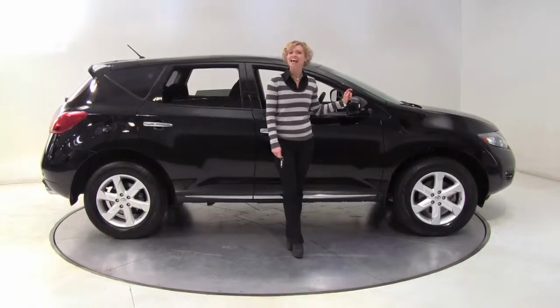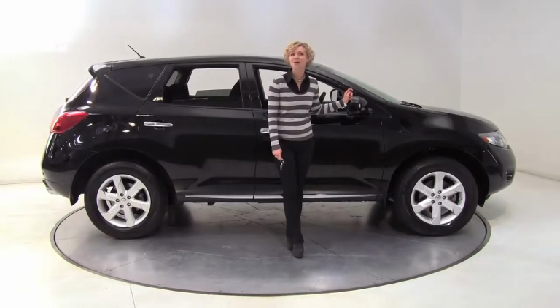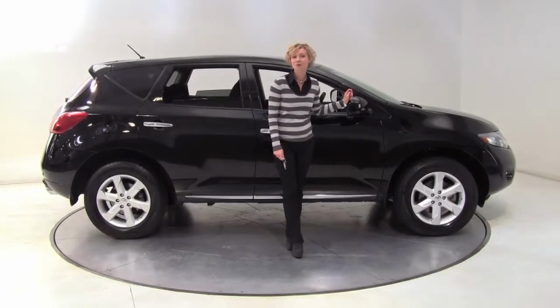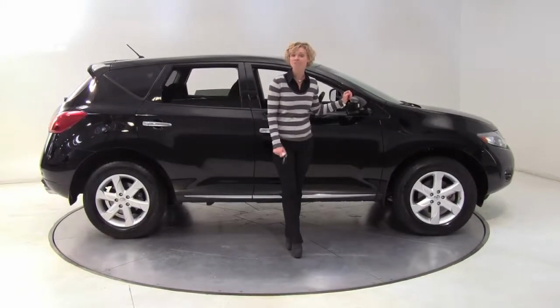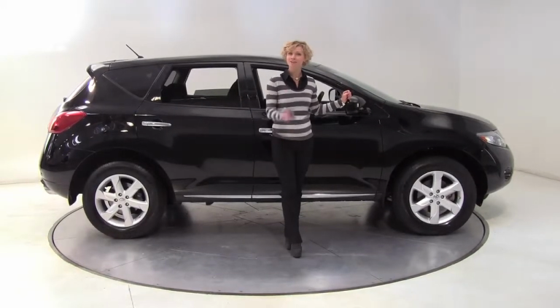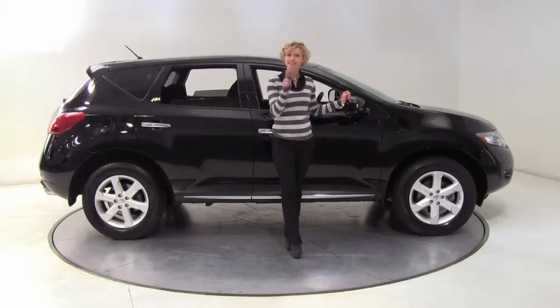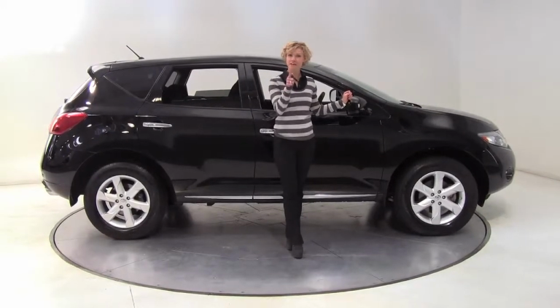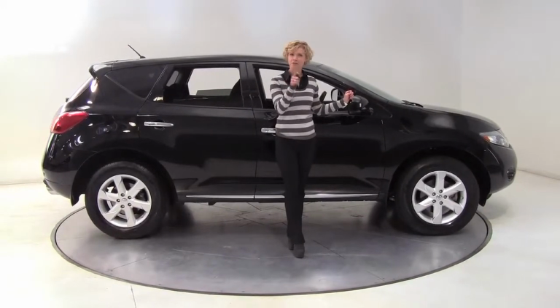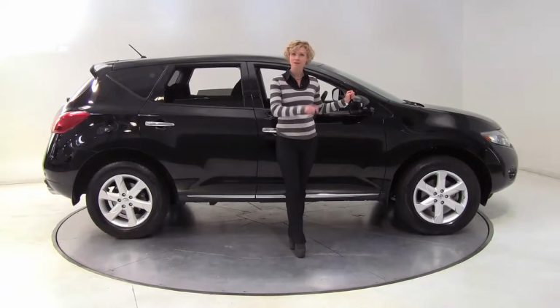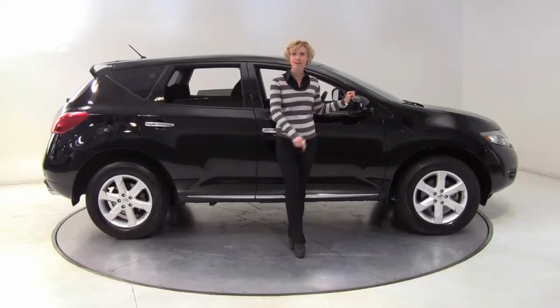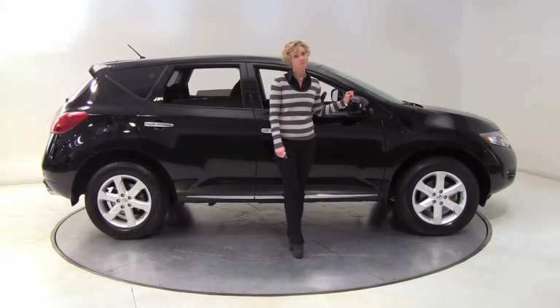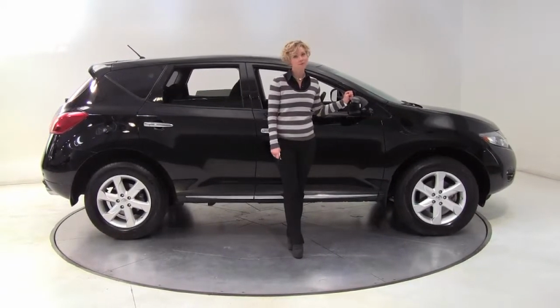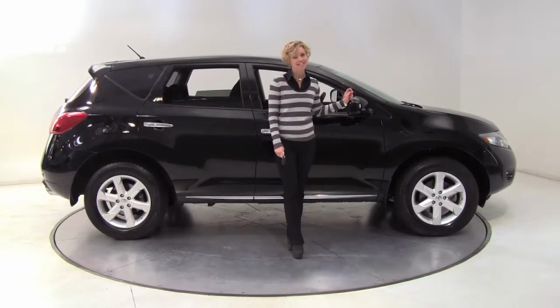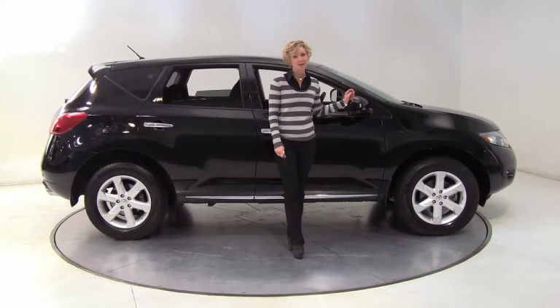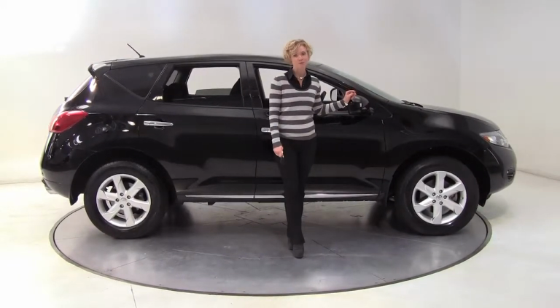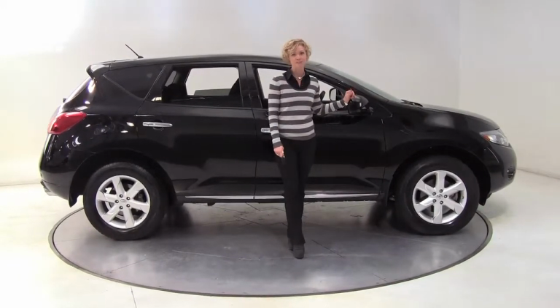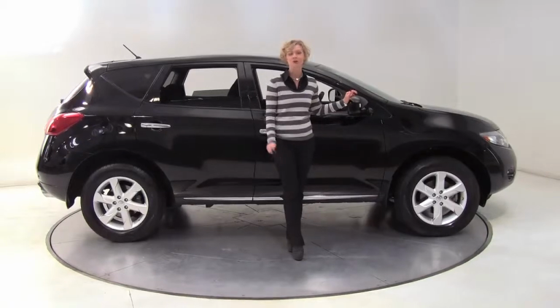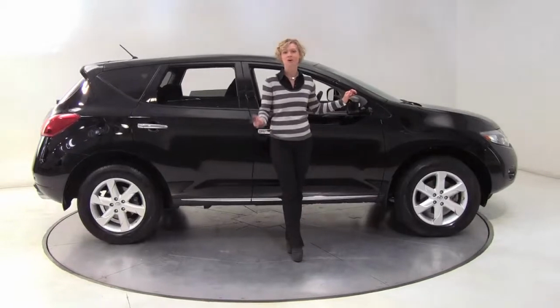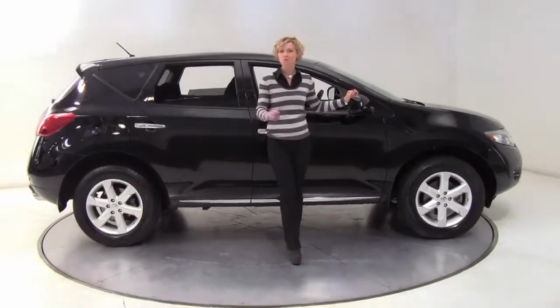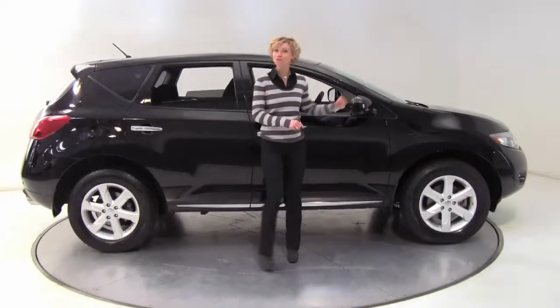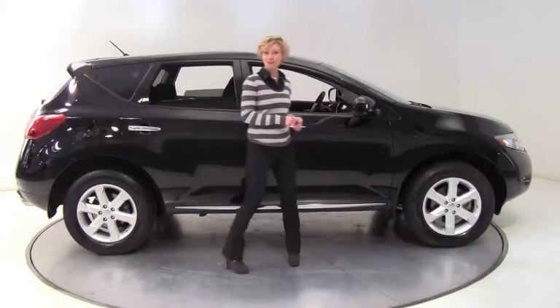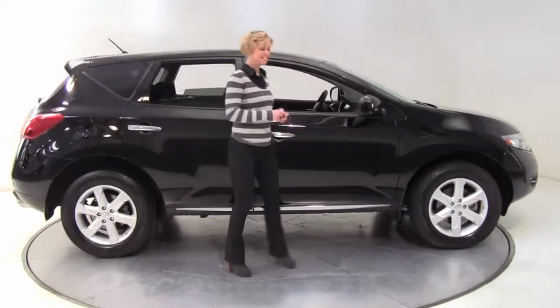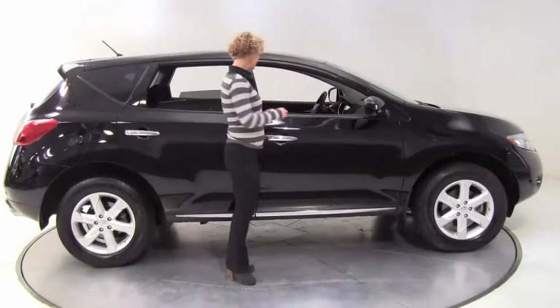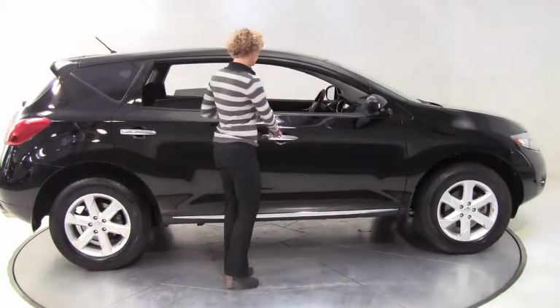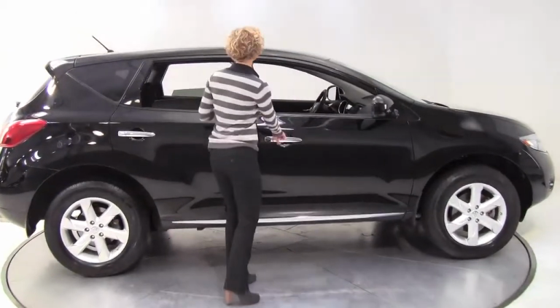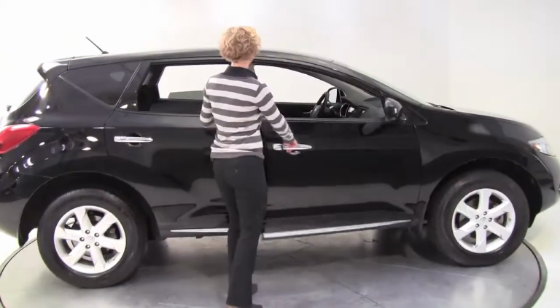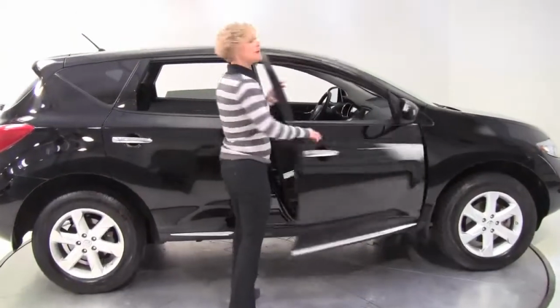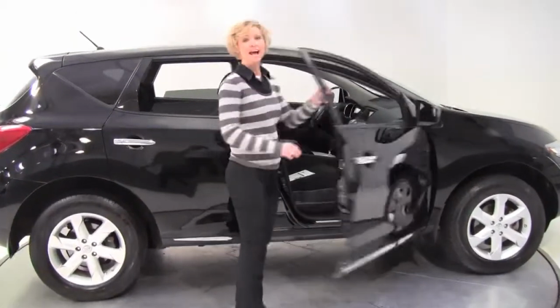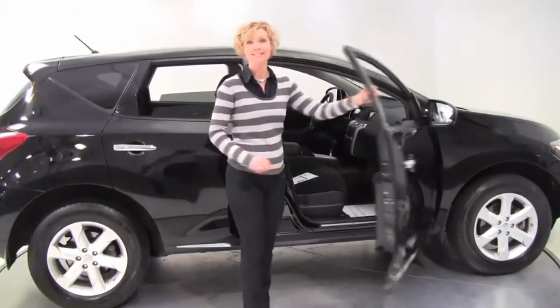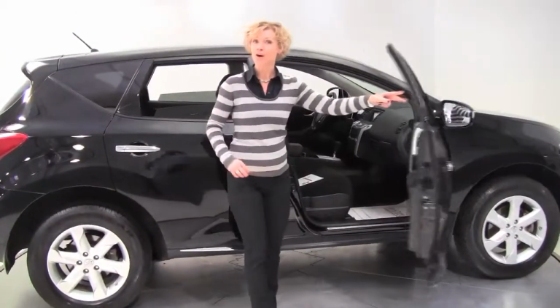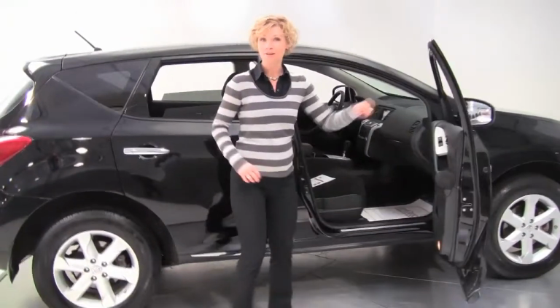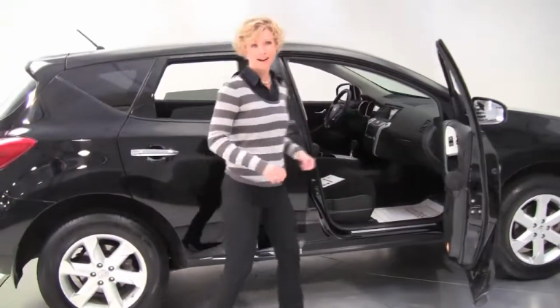Hello there, wise buyers. This is Erin coming to you once again from Feldman Nissan, Bloomington, Minnesota, with a beautiful 2010 Nissan Murano S all-wheel drive.